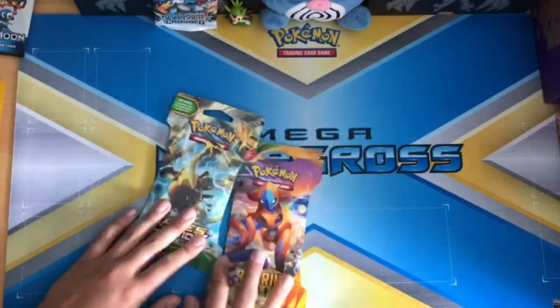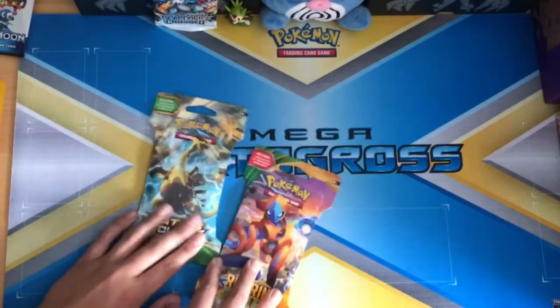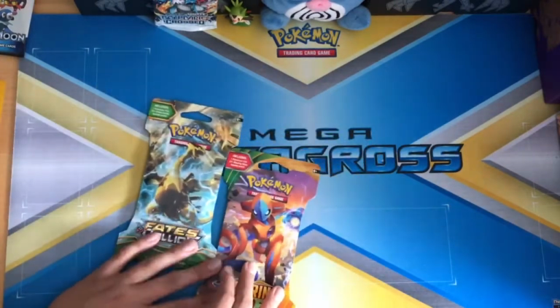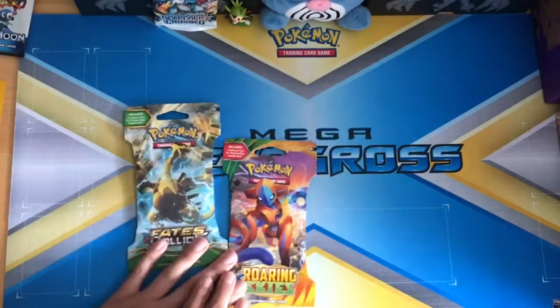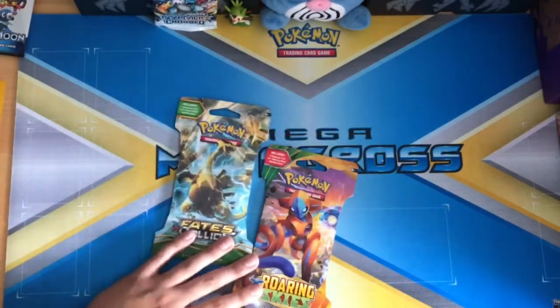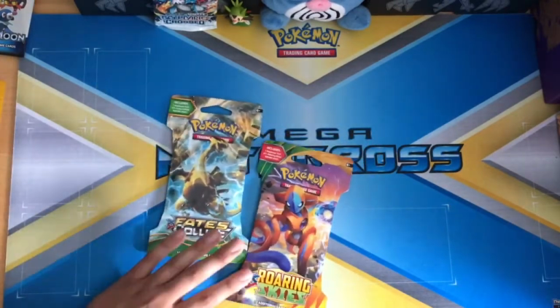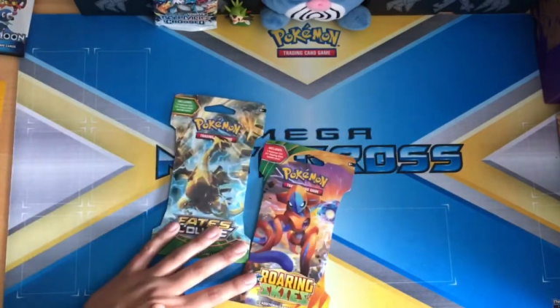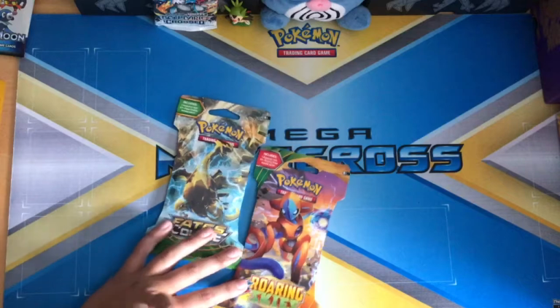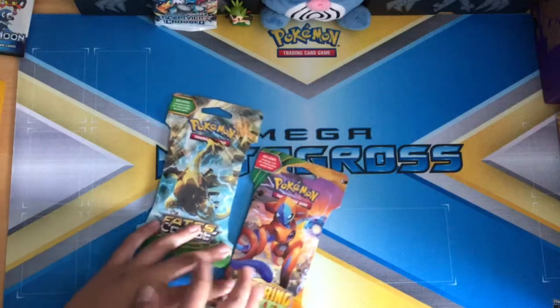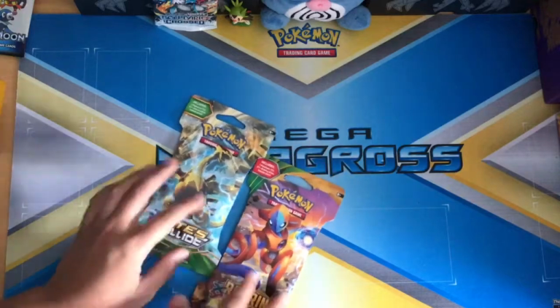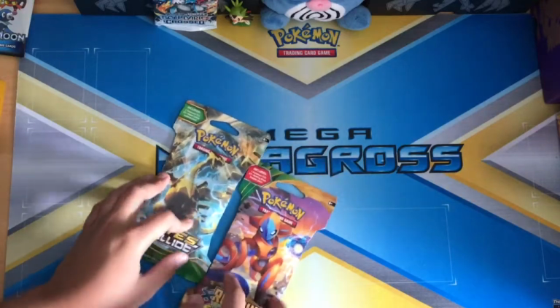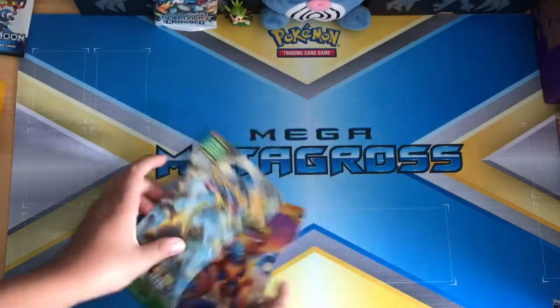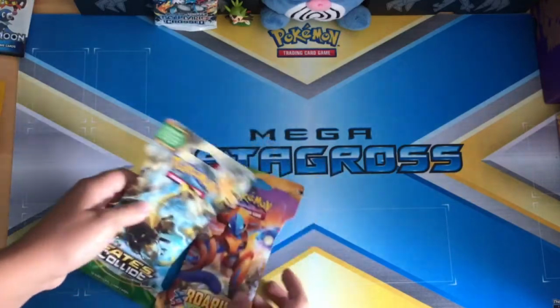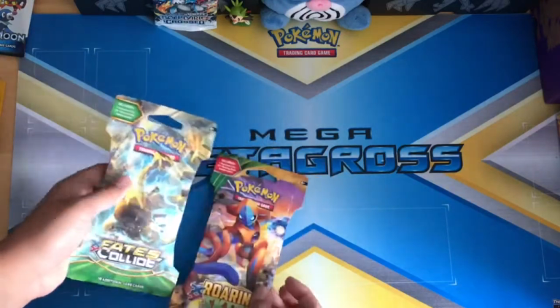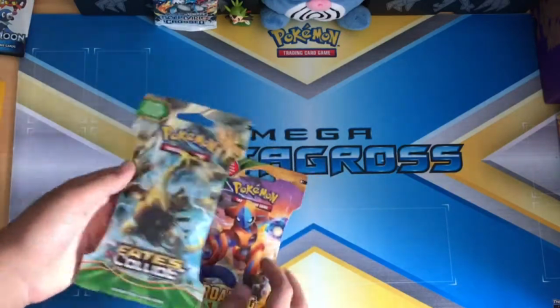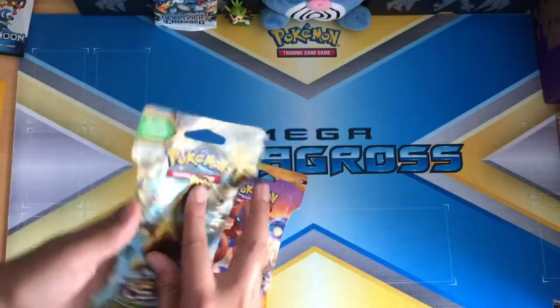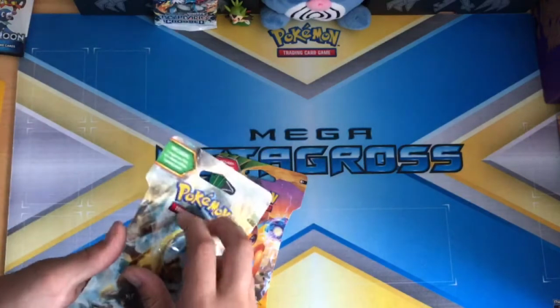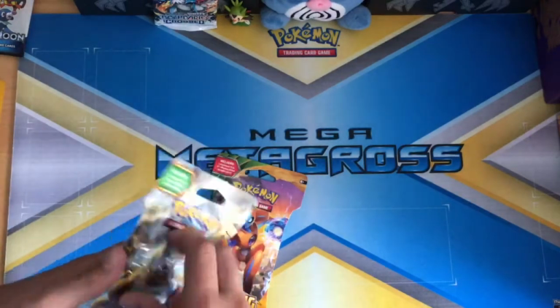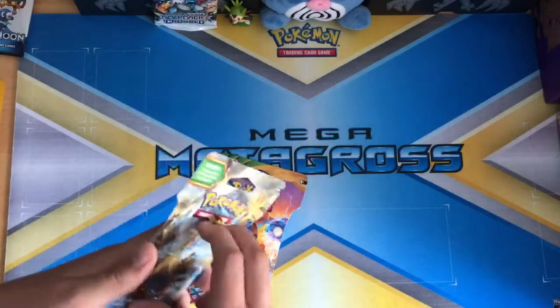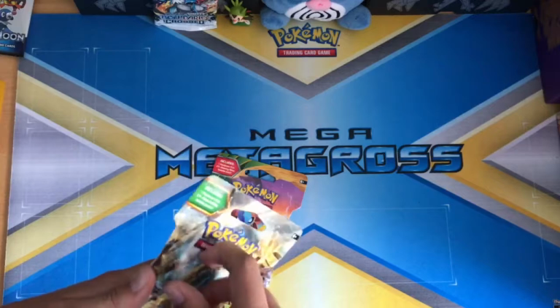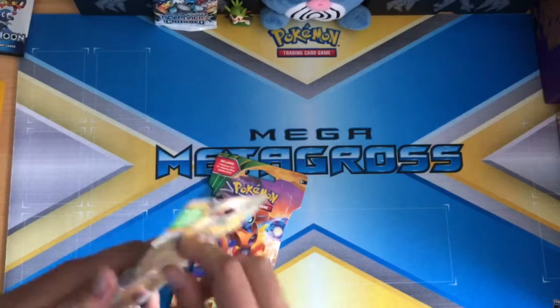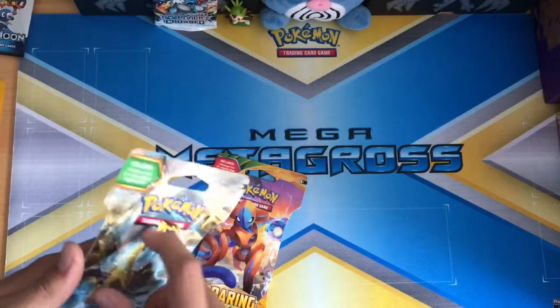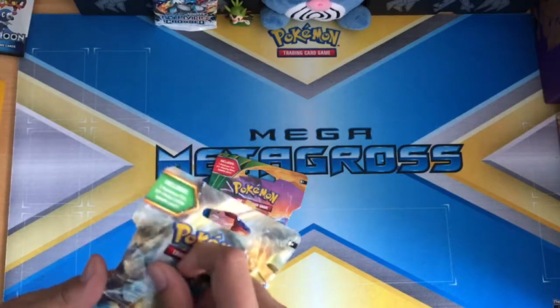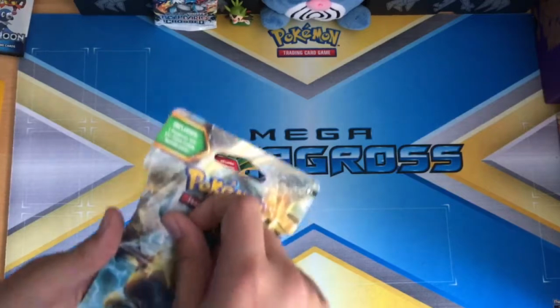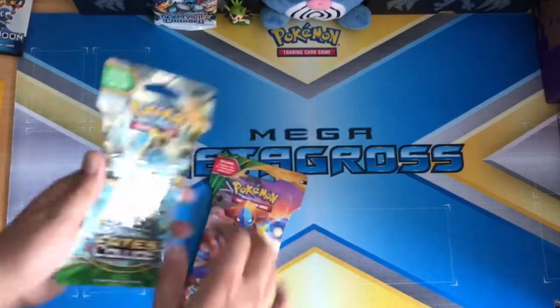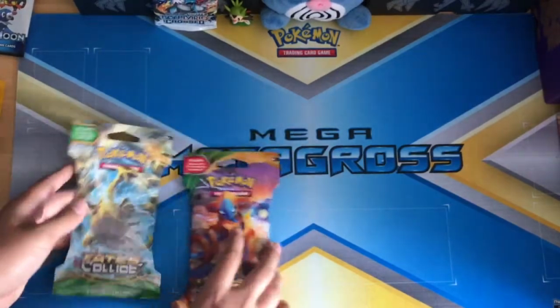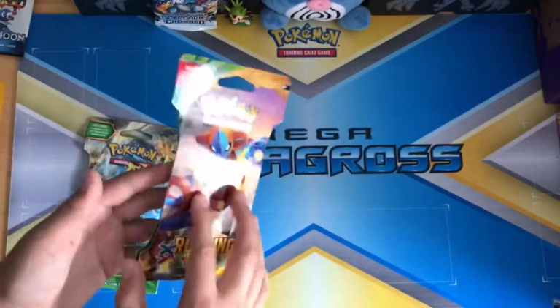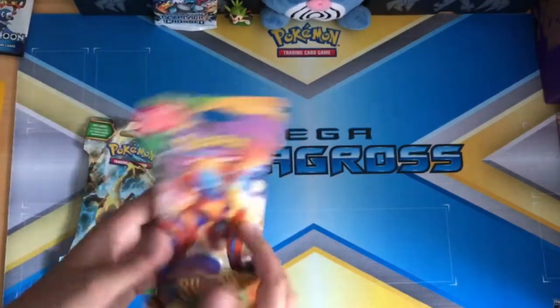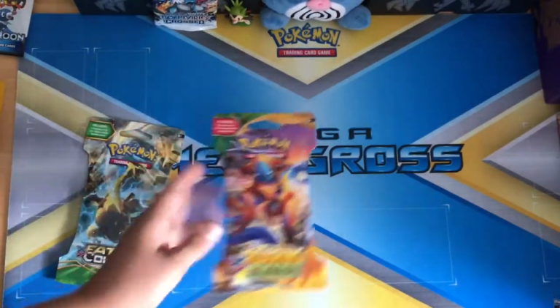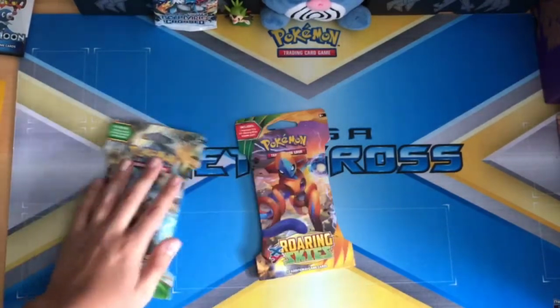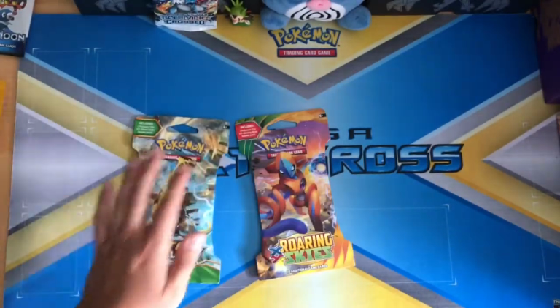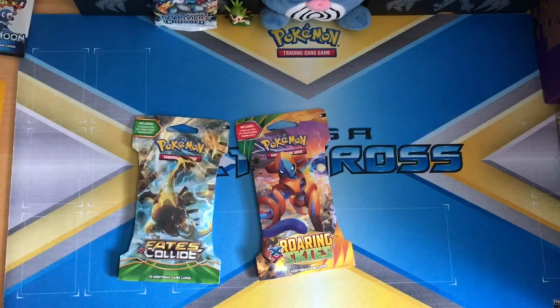I was gonna get an Evolutions, but that's fairly new. So I just picked a Fates Collide — it has one of these wrappers on it — and then Roaring Skies, just because I haven't opened that in a while.